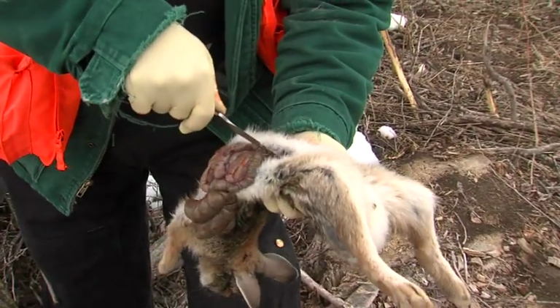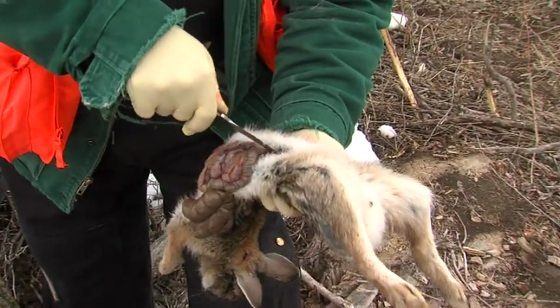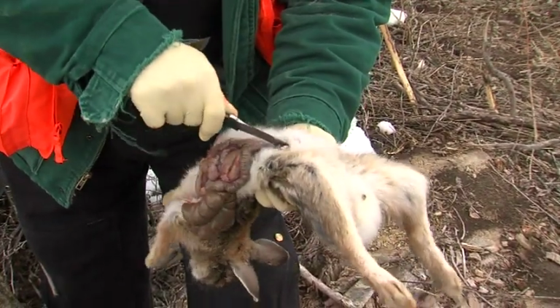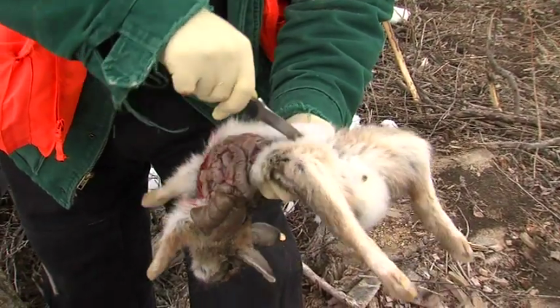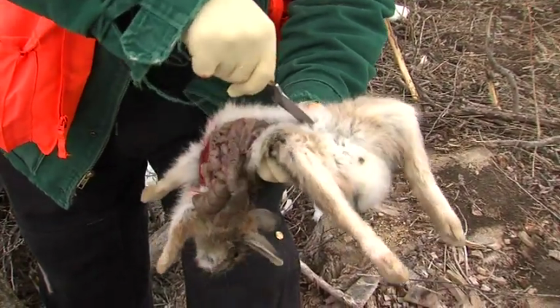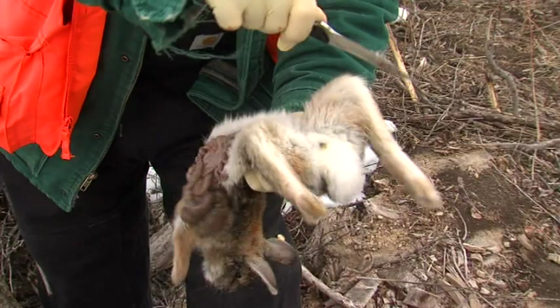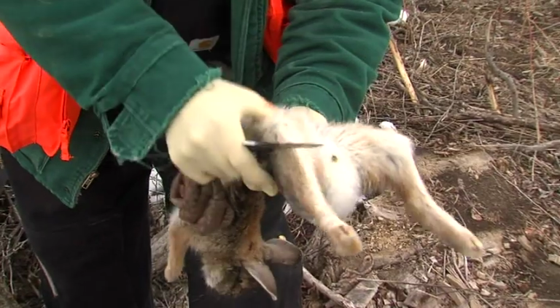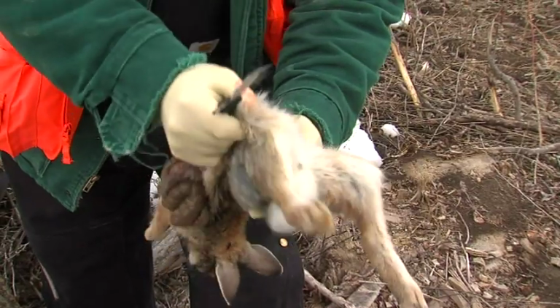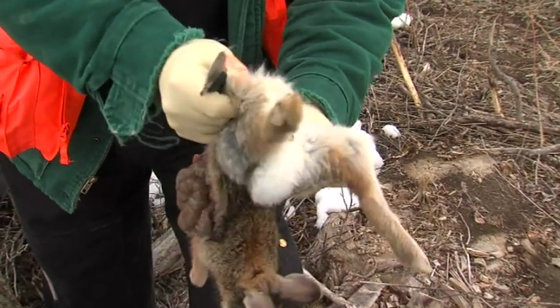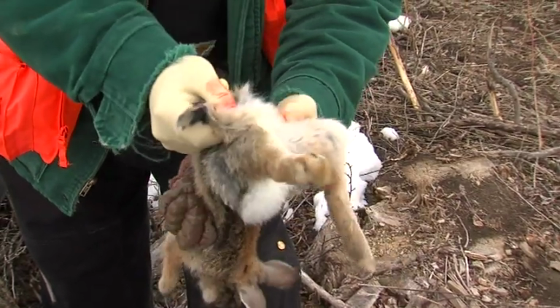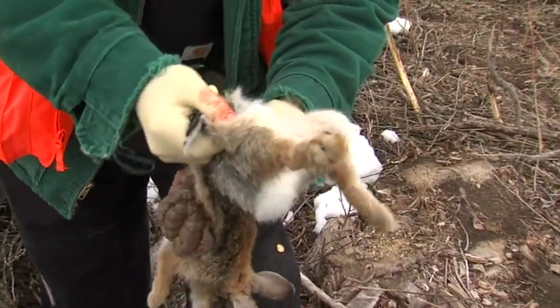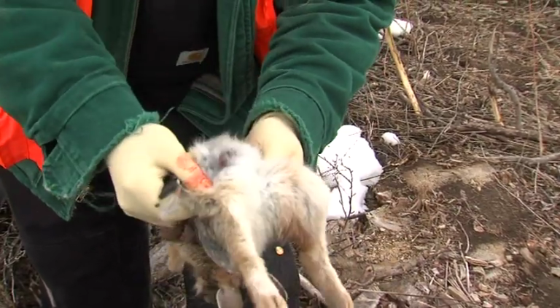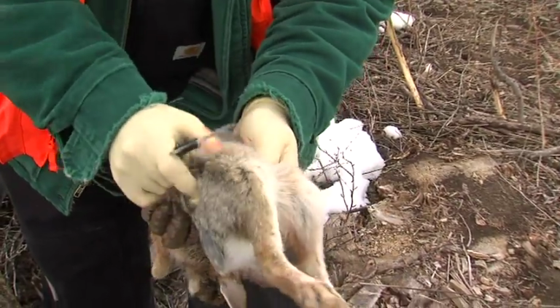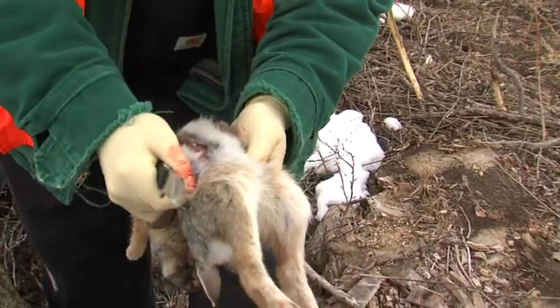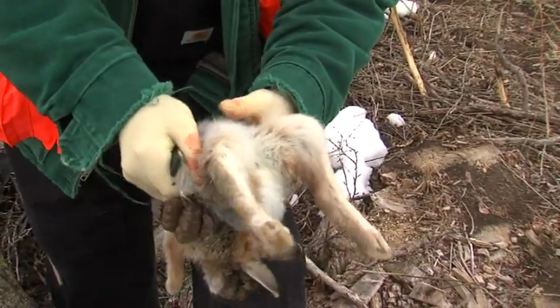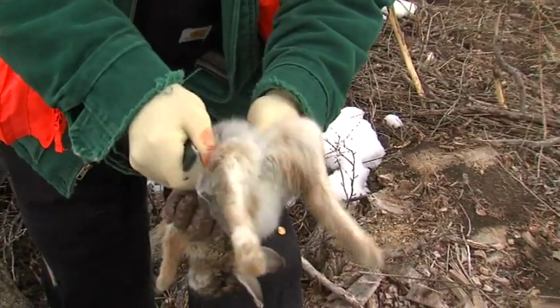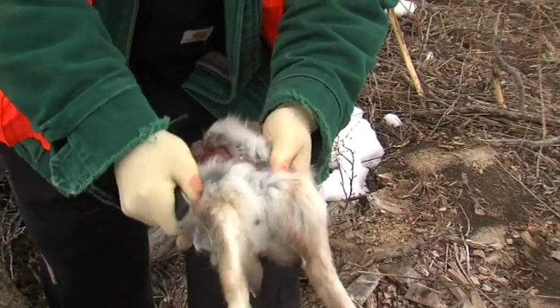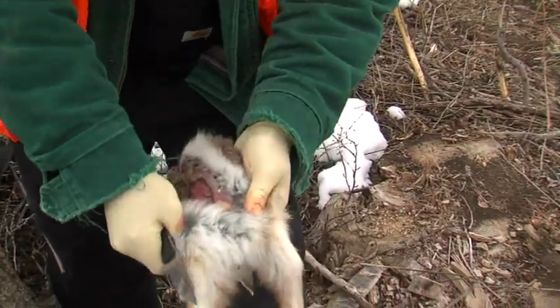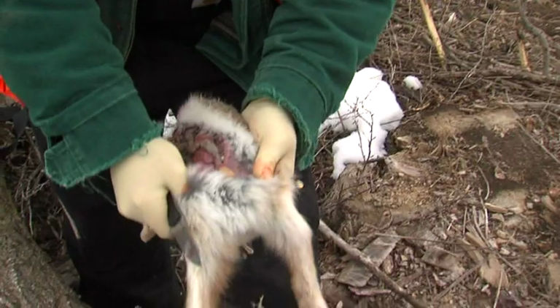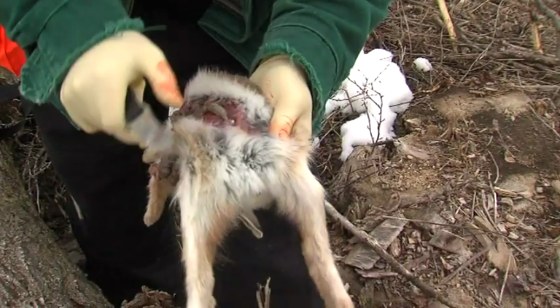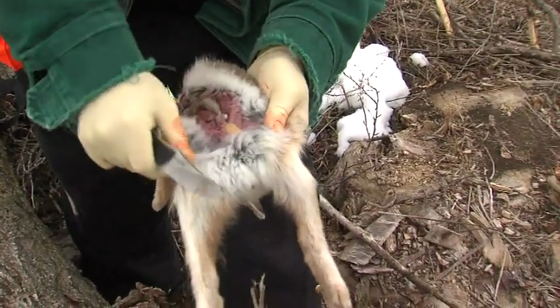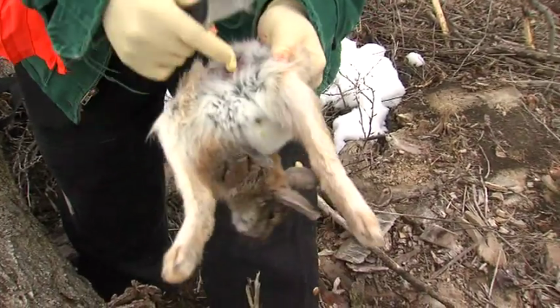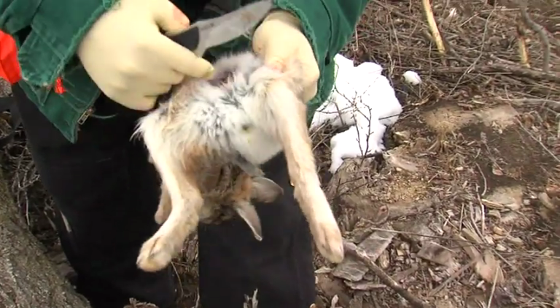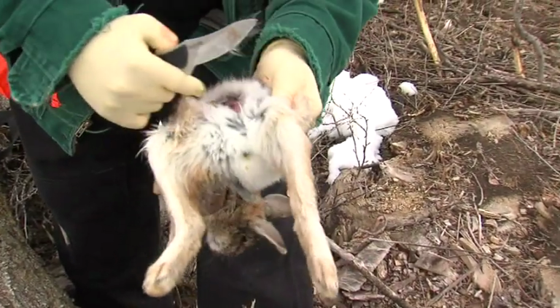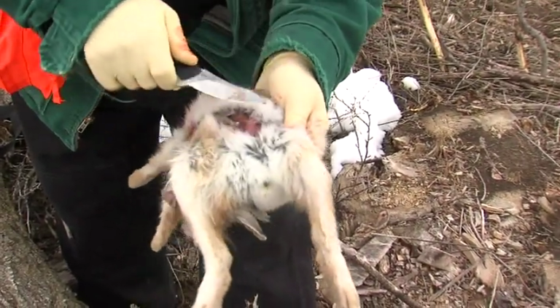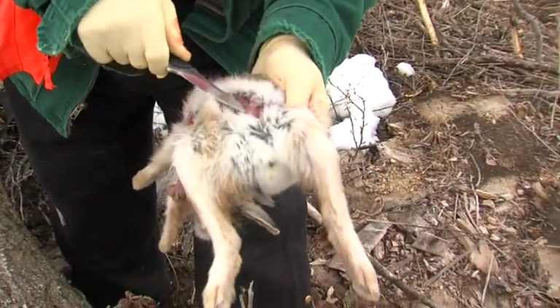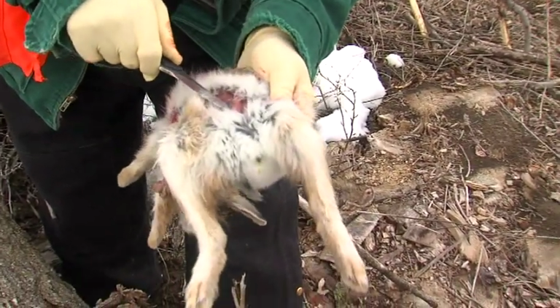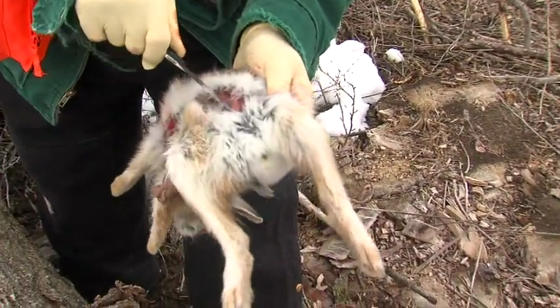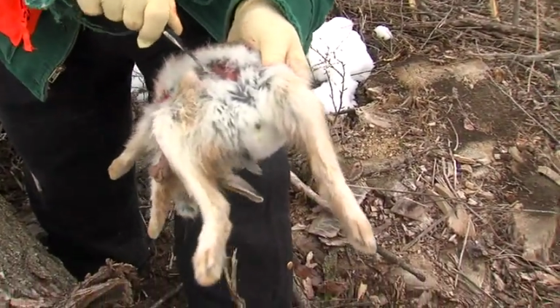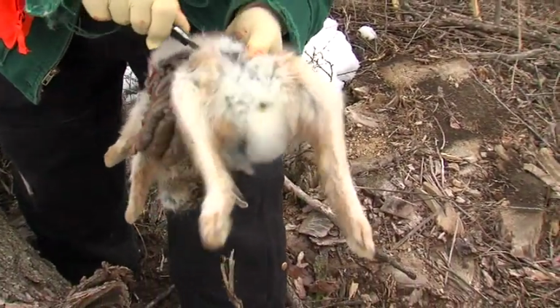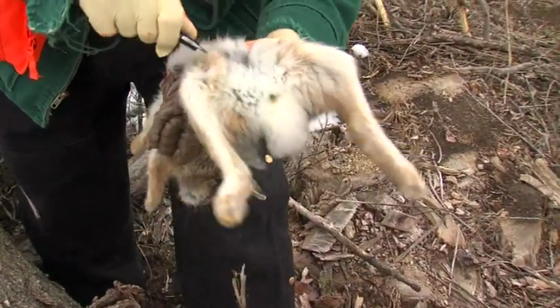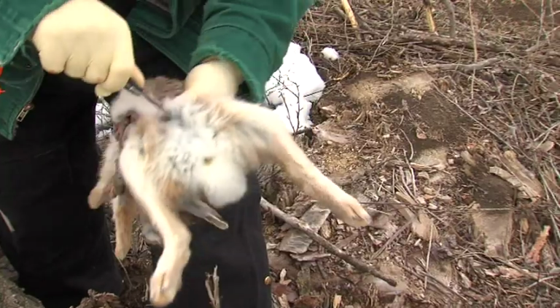There we start seeing those things coming out. Once they've popped away like this, the only thing I have to watch for now is the bladder. Sometimes it's full, sometimes it's empty. This one appears slightly full, so I move it out of the way.